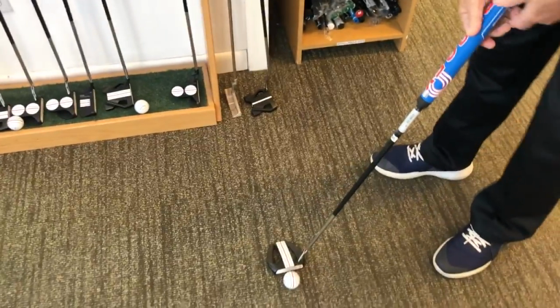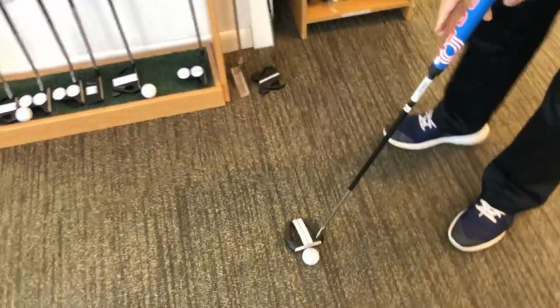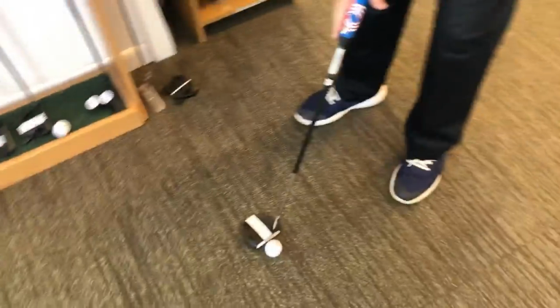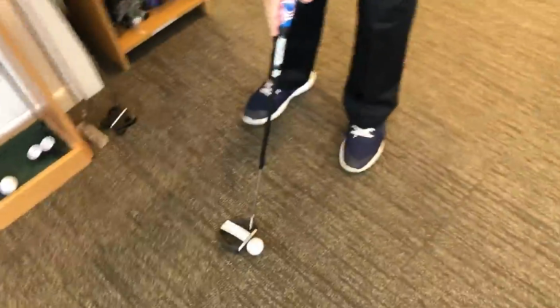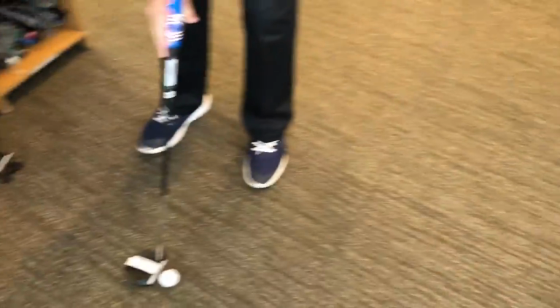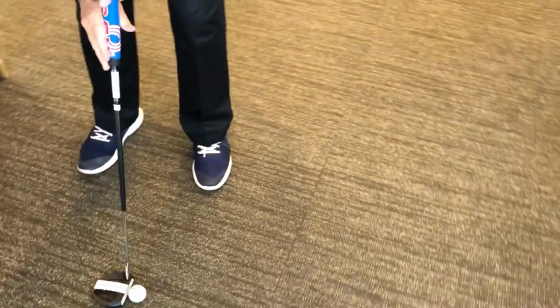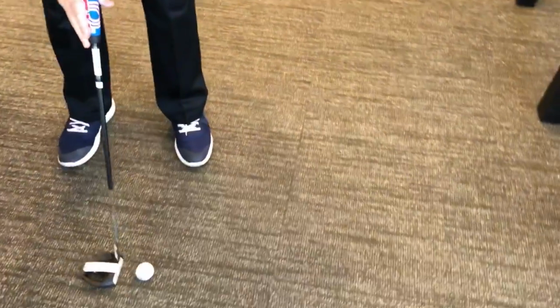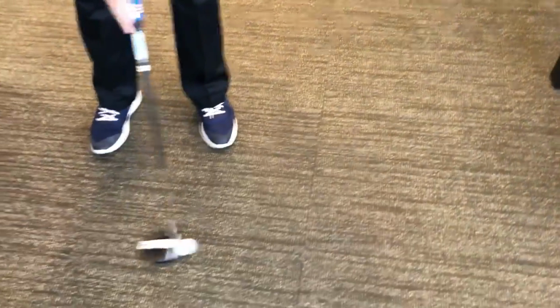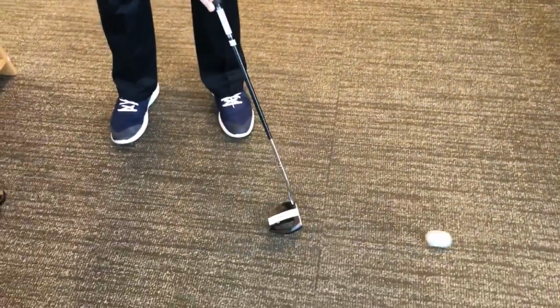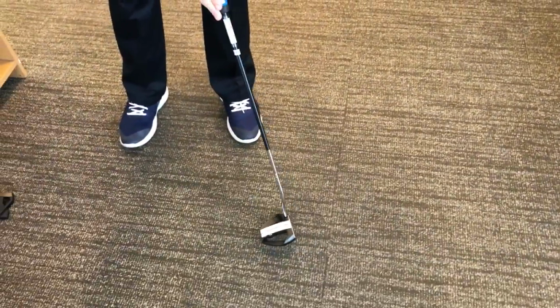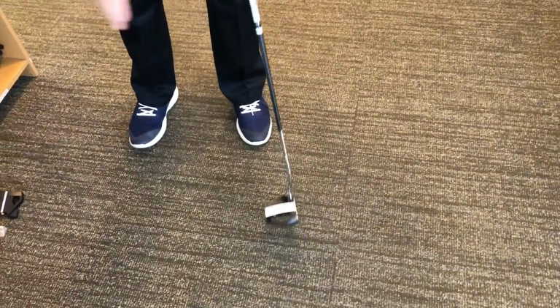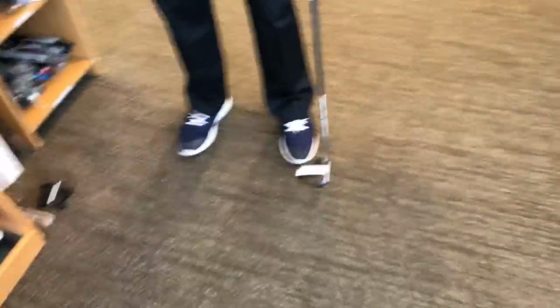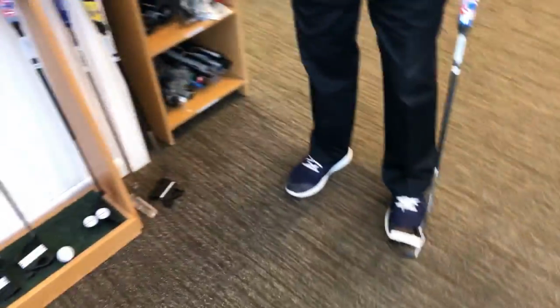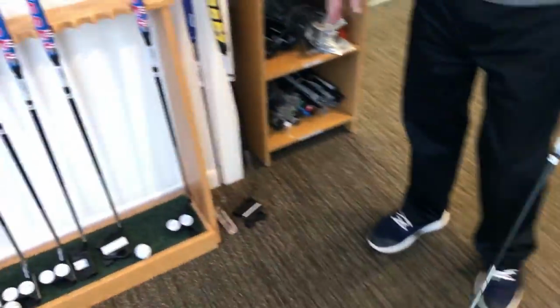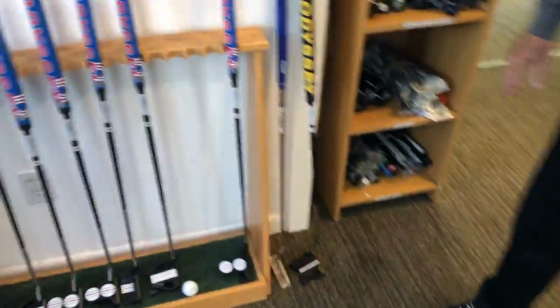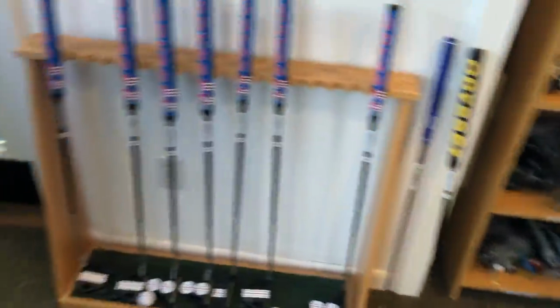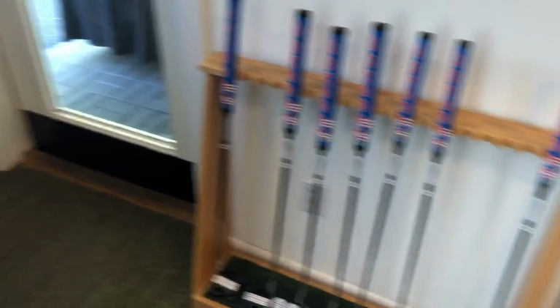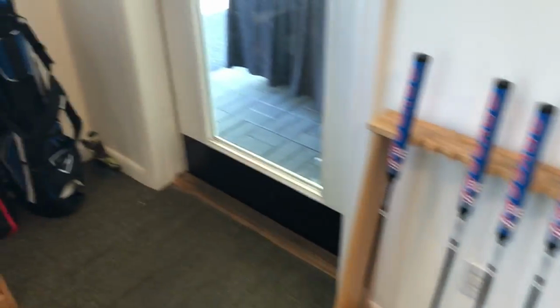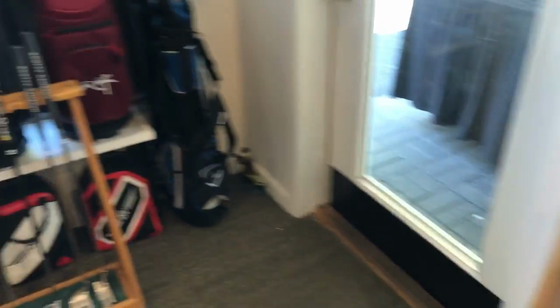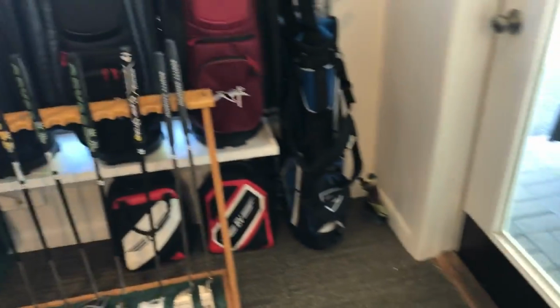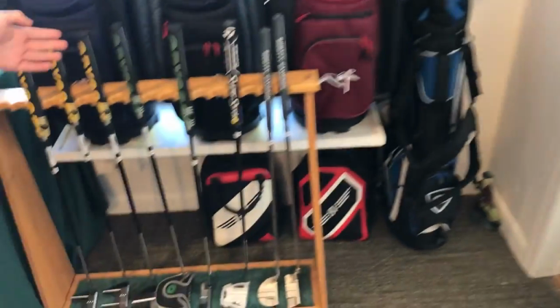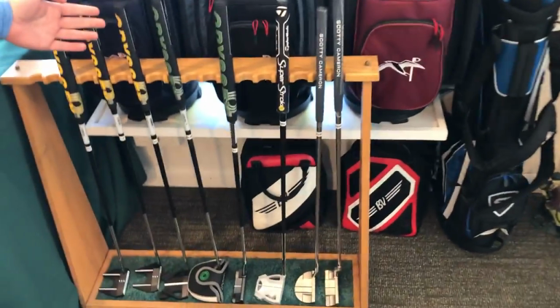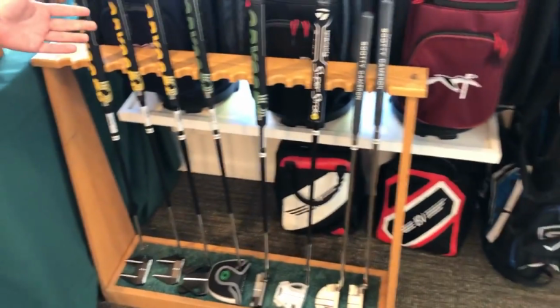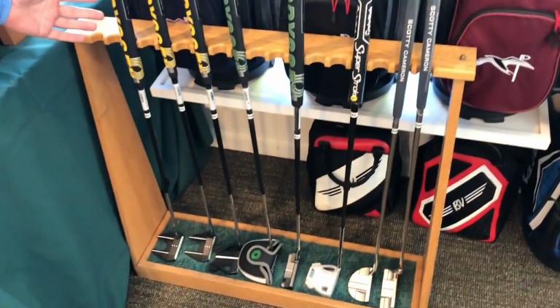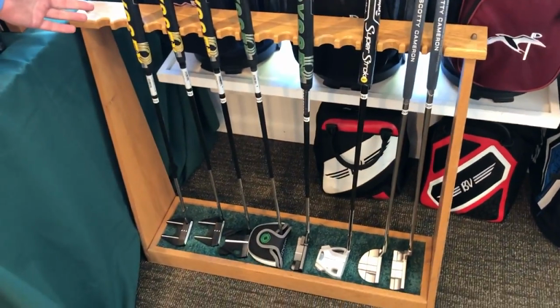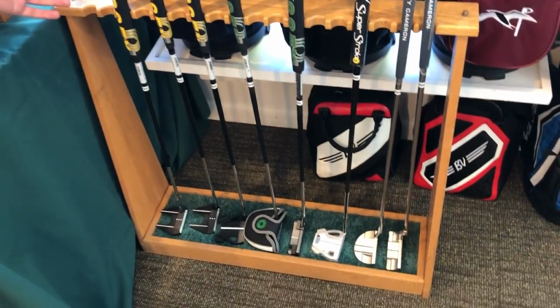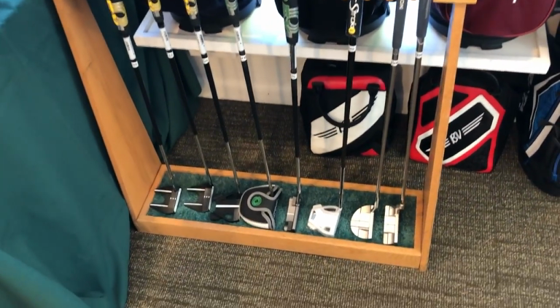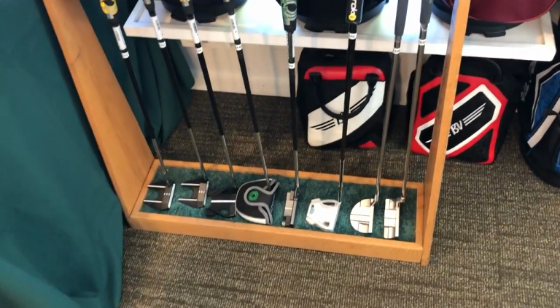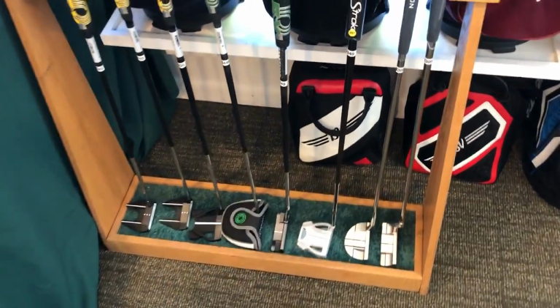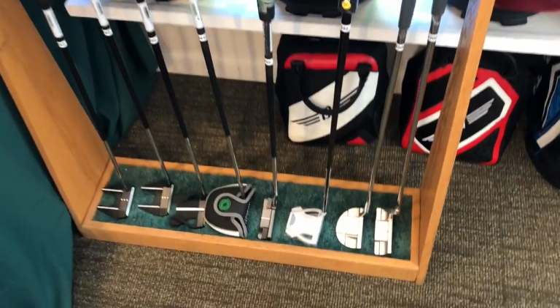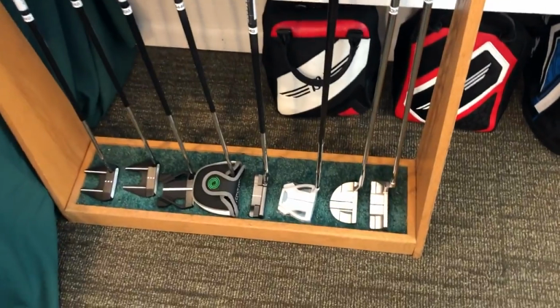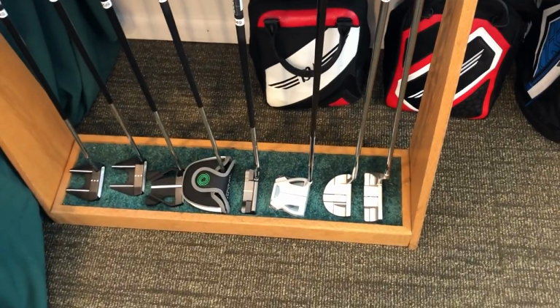The Odyssey Triple Track putters have three lines on them, as do the new Callaway golf balls. This will help you line up the putter square to your target — and it really works. From Odyssey we also have the Two-Ball putters and the Stroke Lab putters, as well as the Scotty Camerons and a TaylorMade Spider.